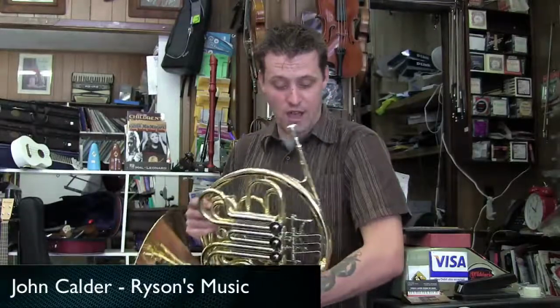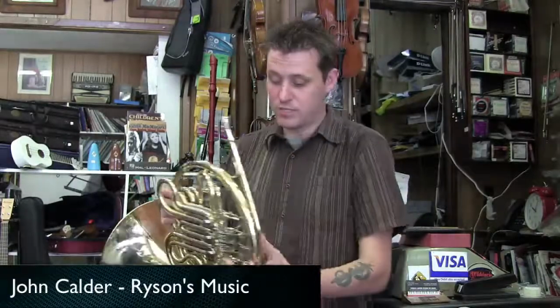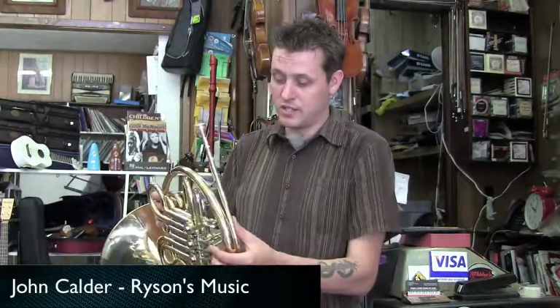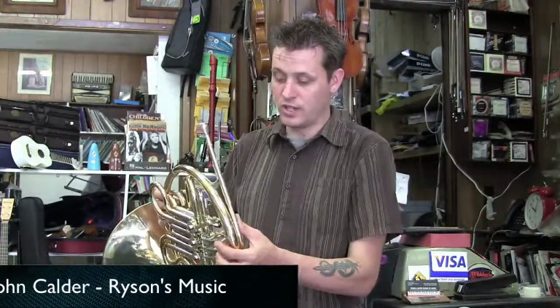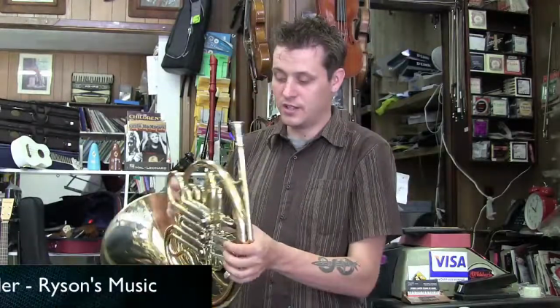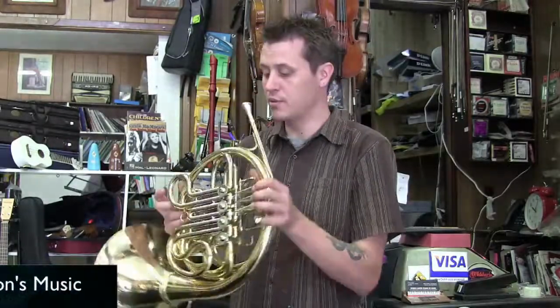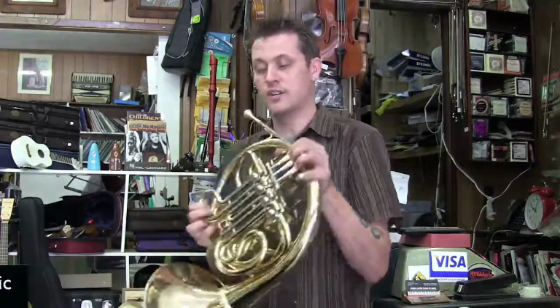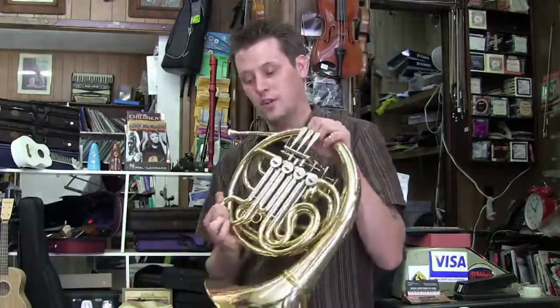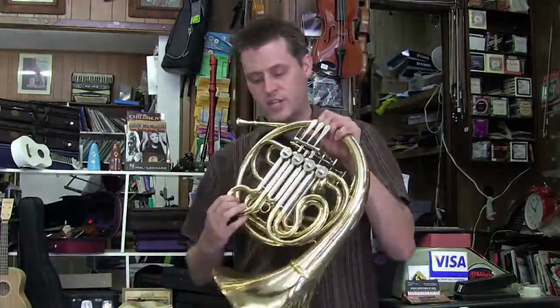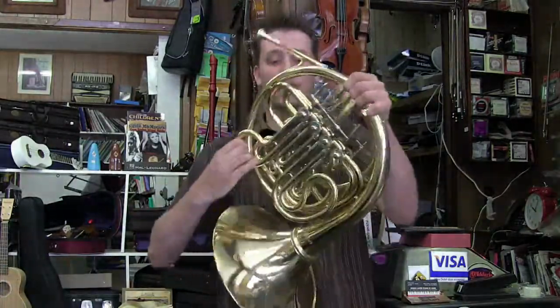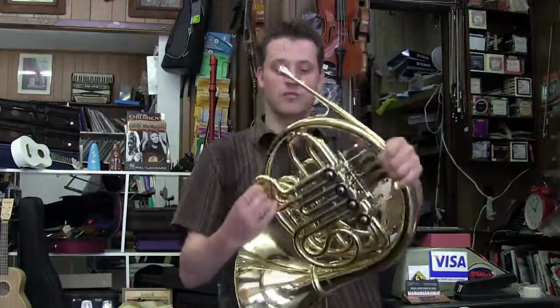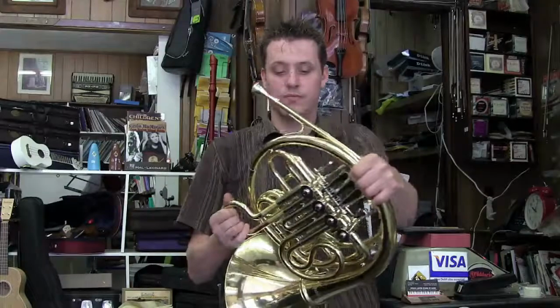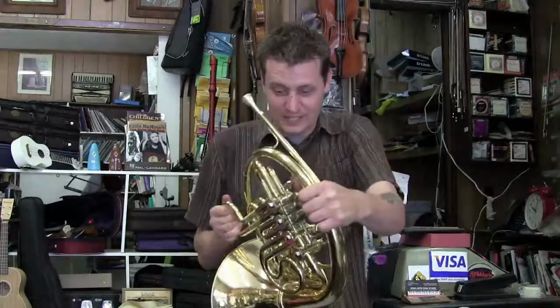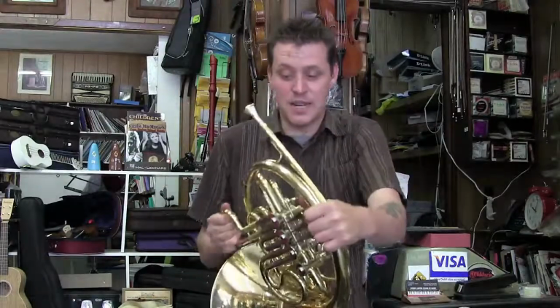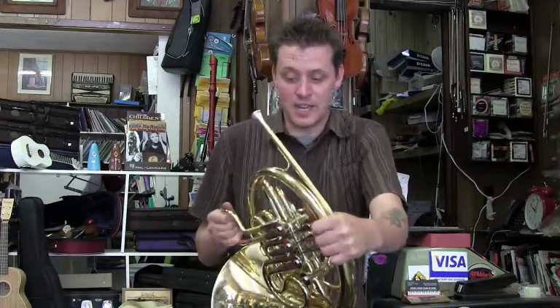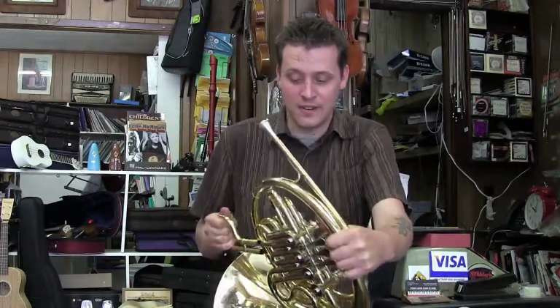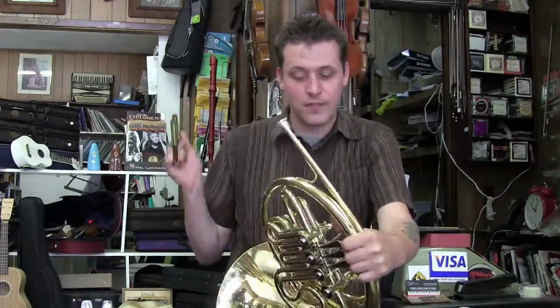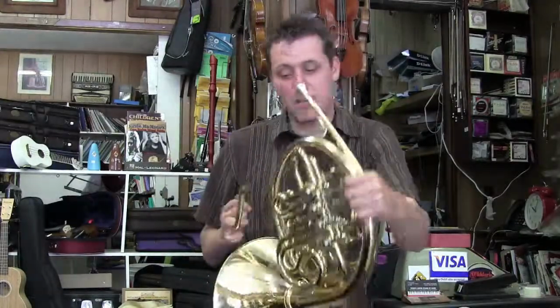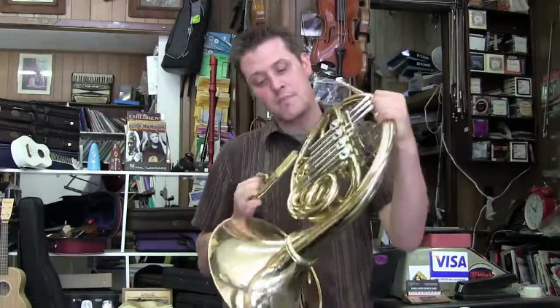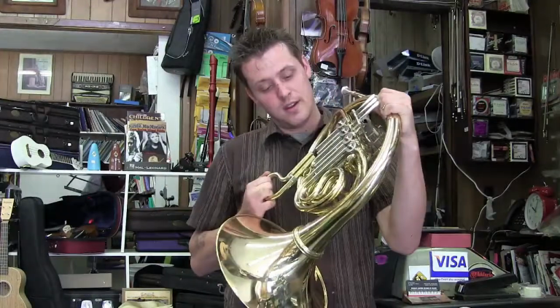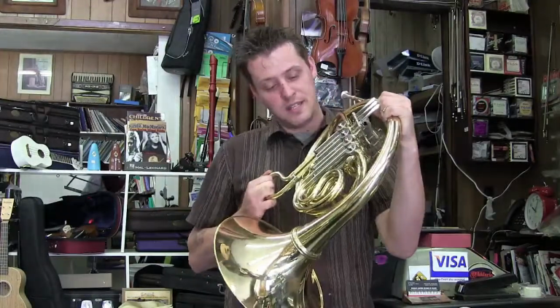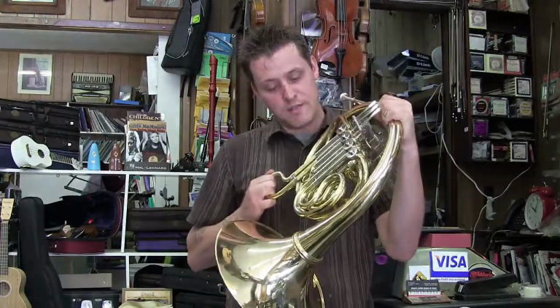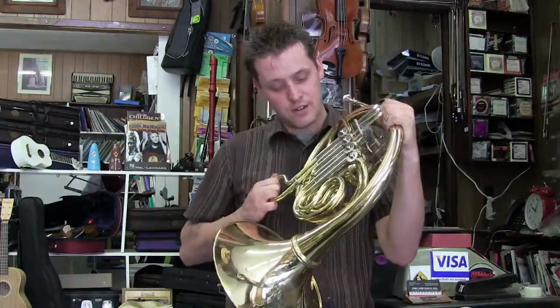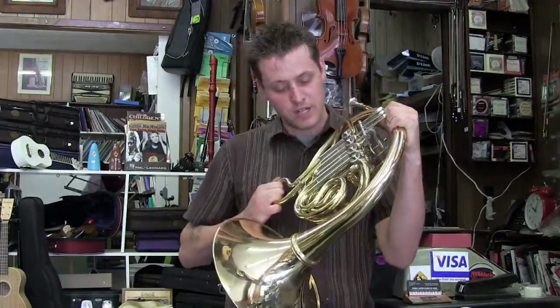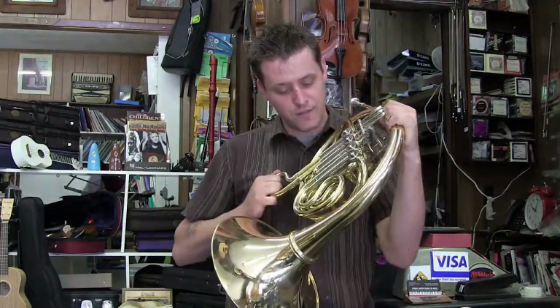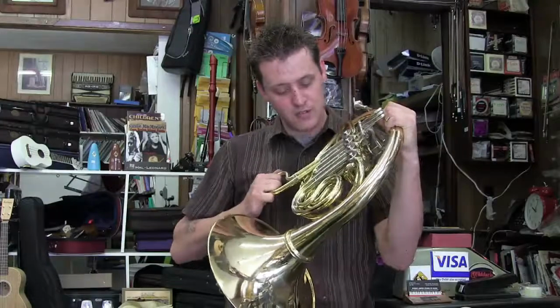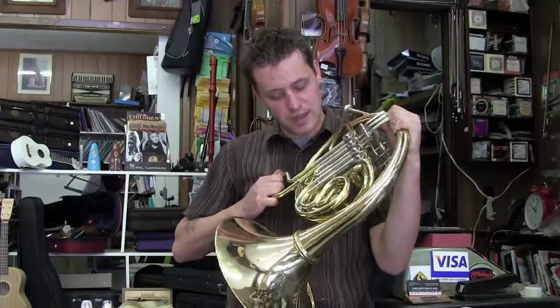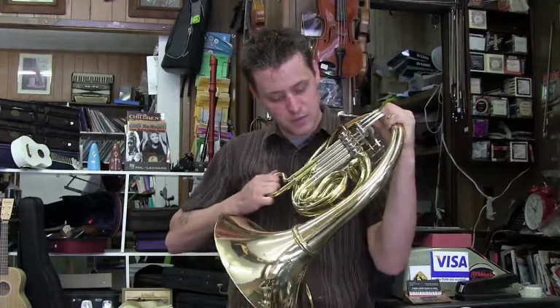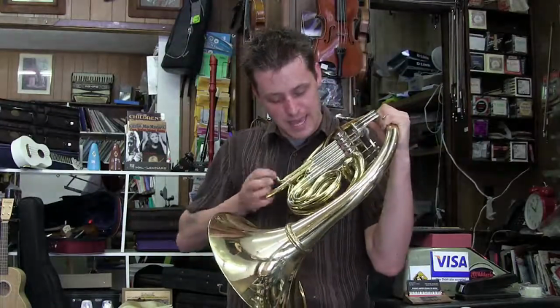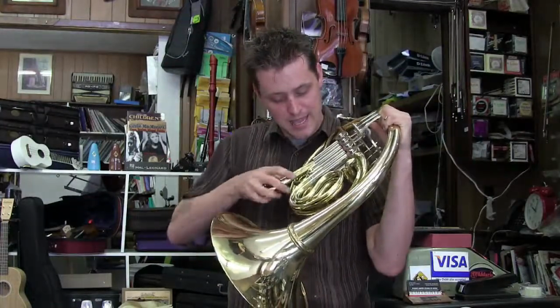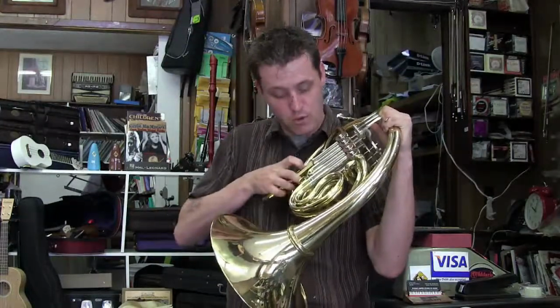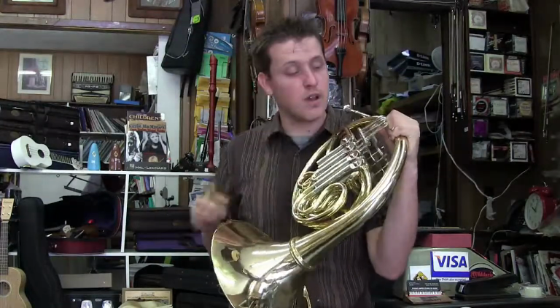The valve response is really good. The compression — you check compression, it should be nice and tight. You hear the pop? That means it's got very good compression for the valve, so that means when I play, I get more response.